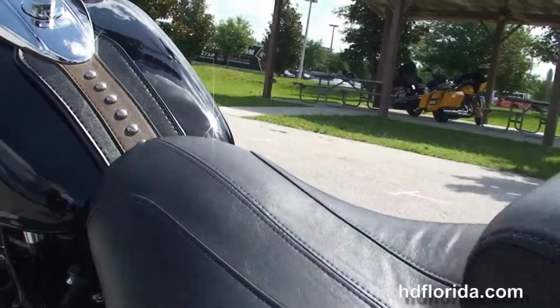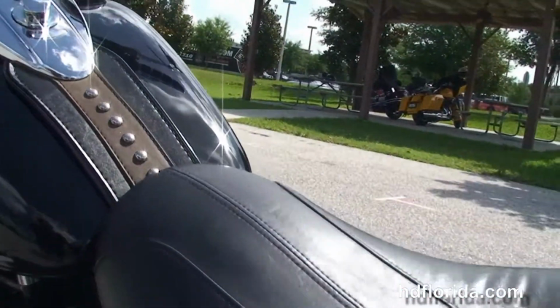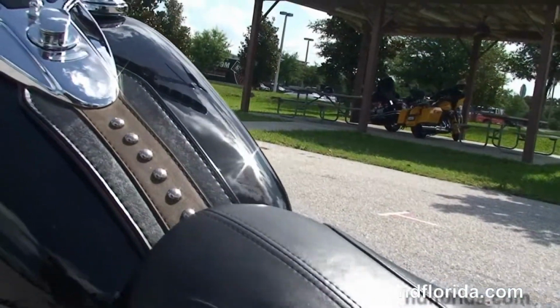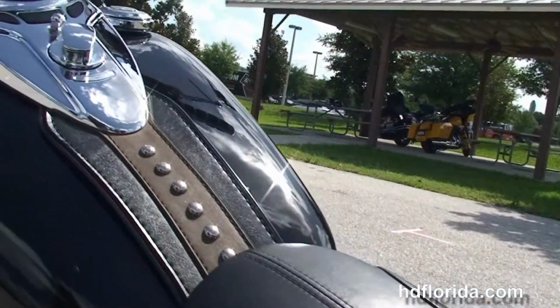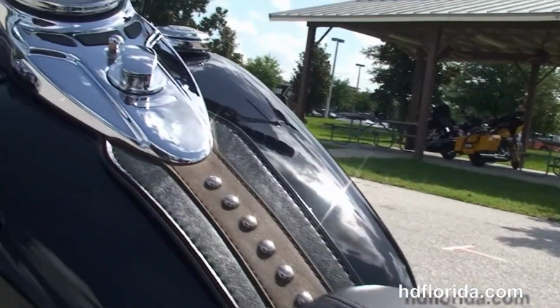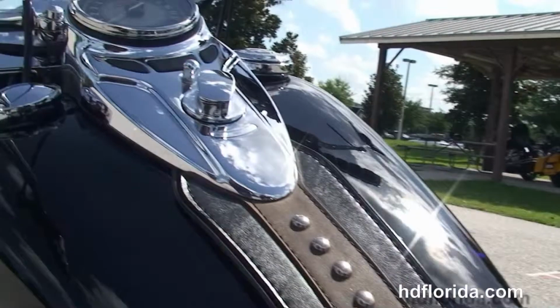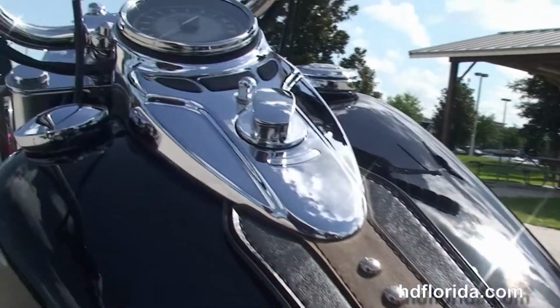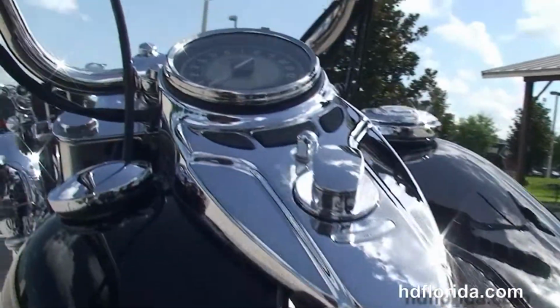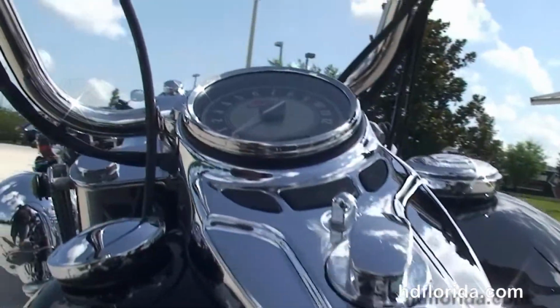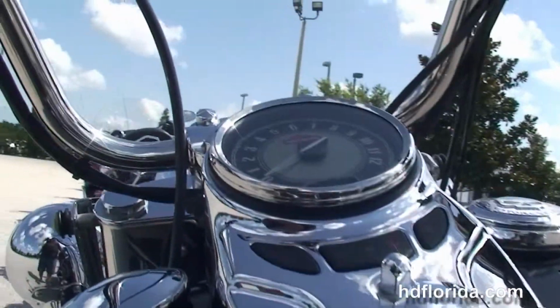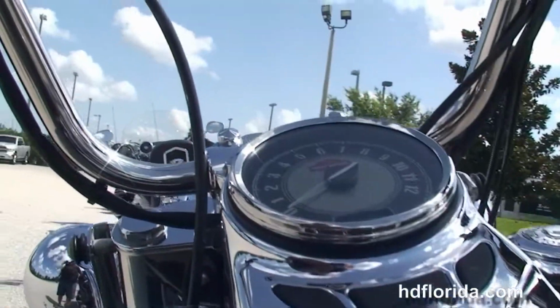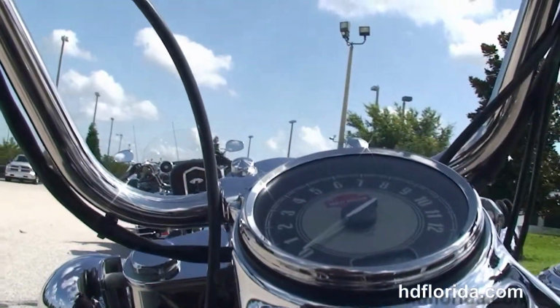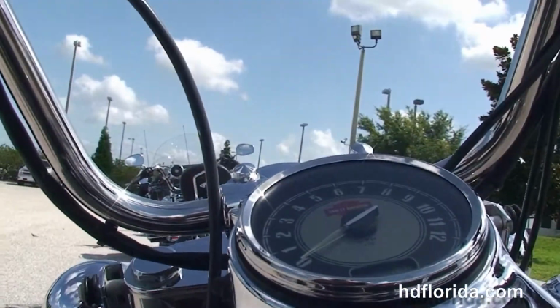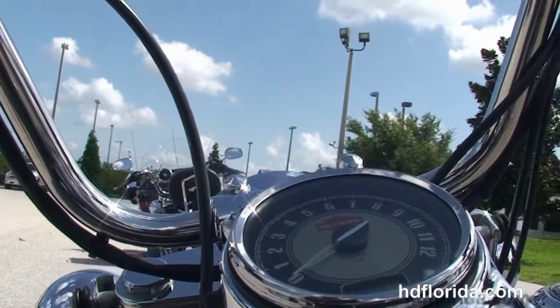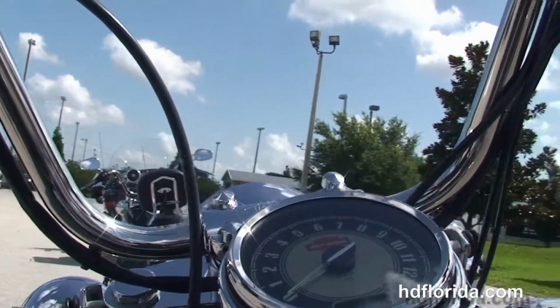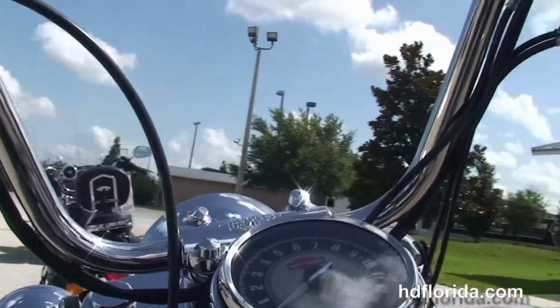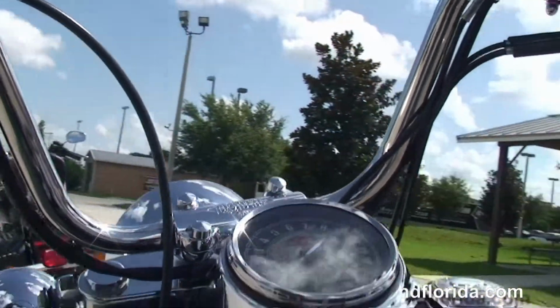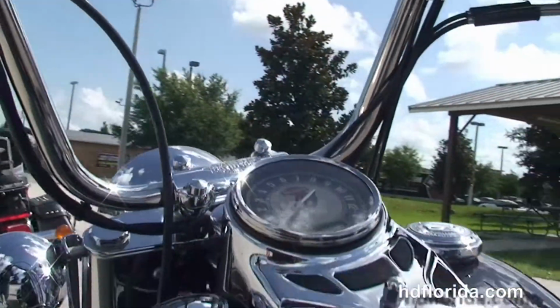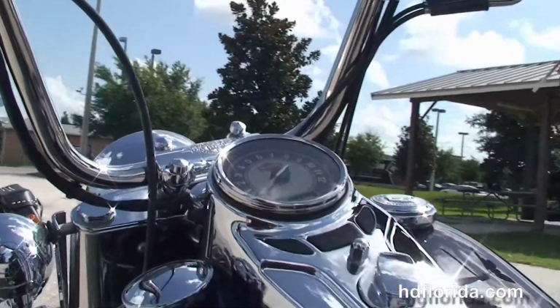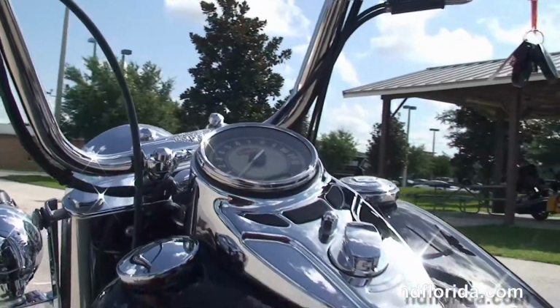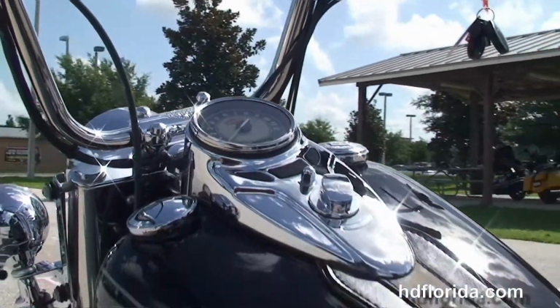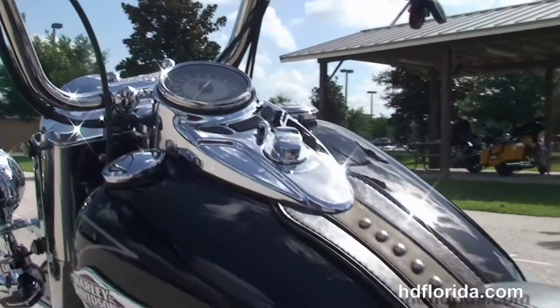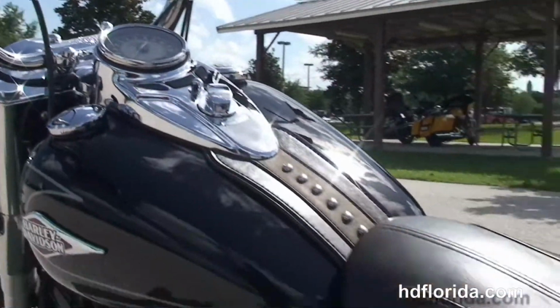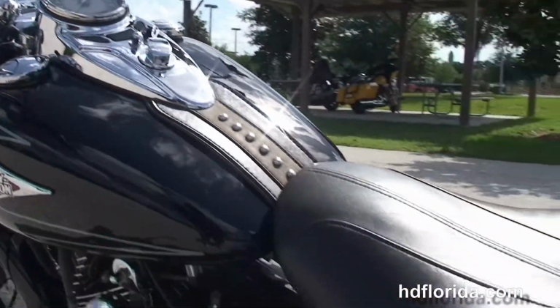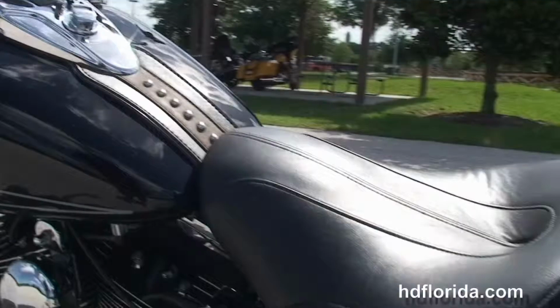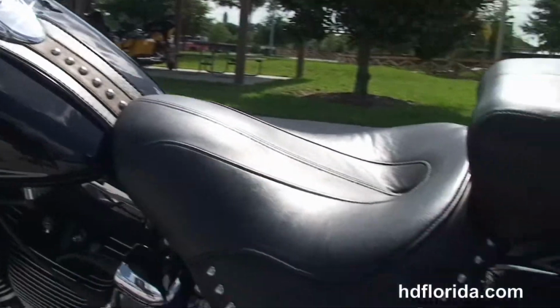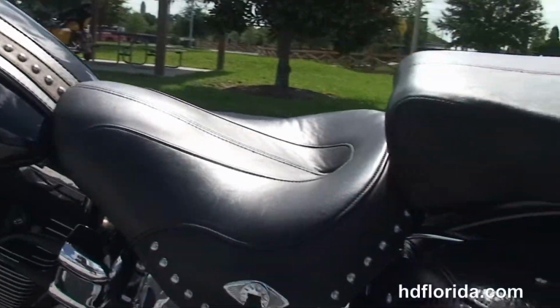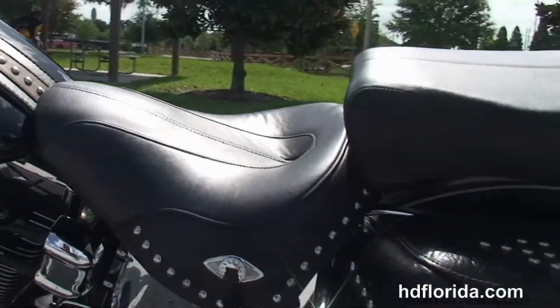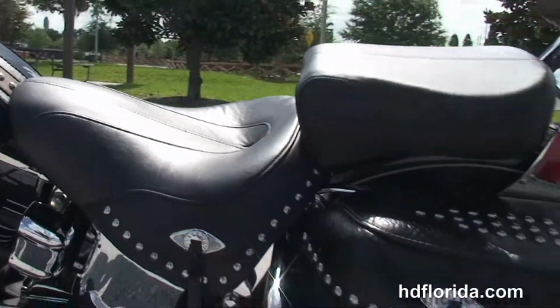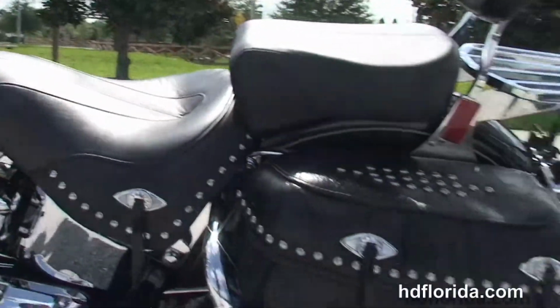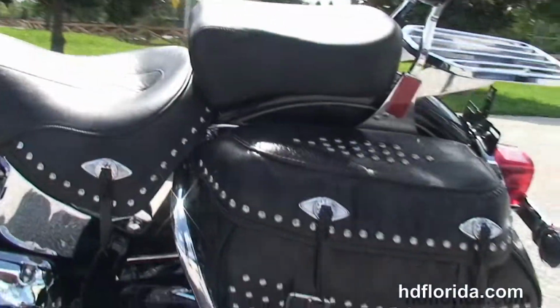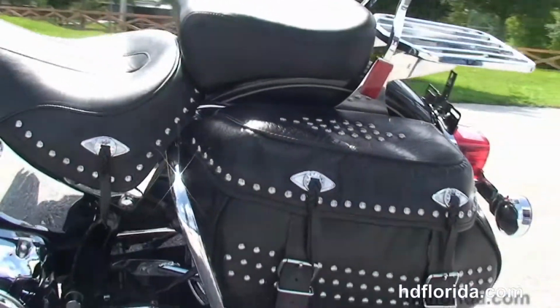The studded tank trim, chrome cat's eye instrument cluster, and the mini 8 bars to finish out everything up front. We have the classic chrome ball headlamp and chrome passing lamps.